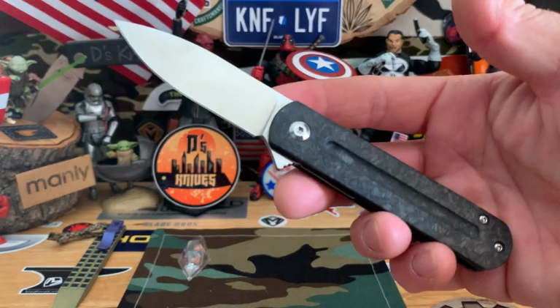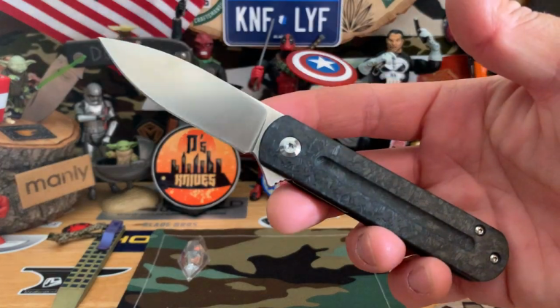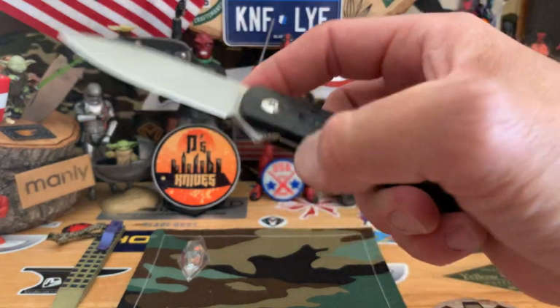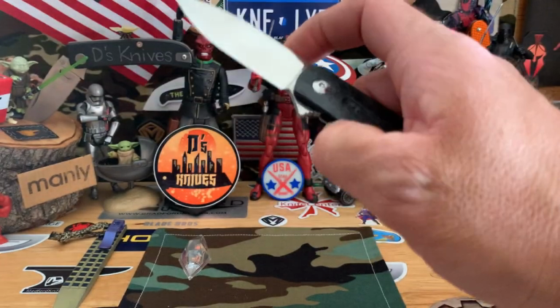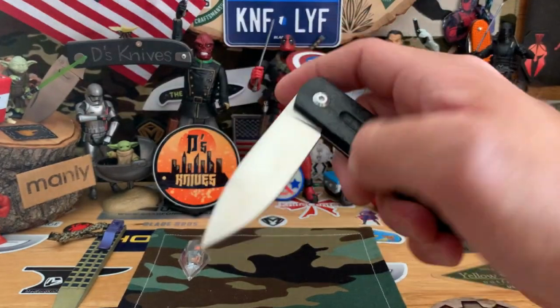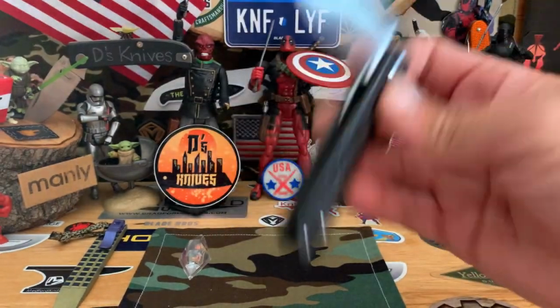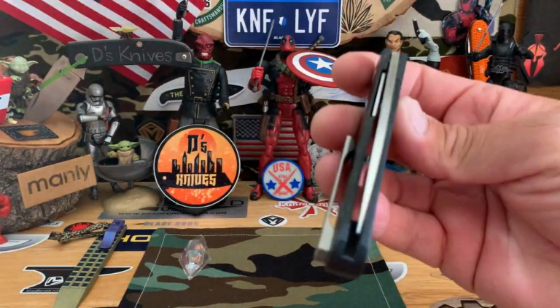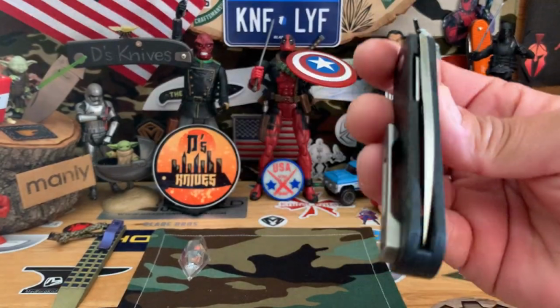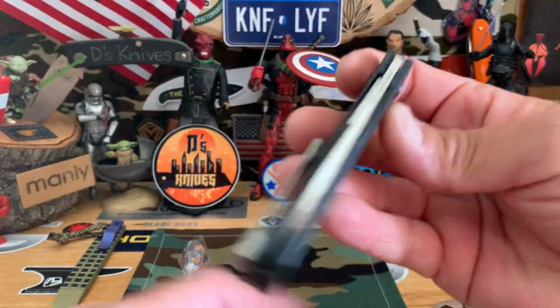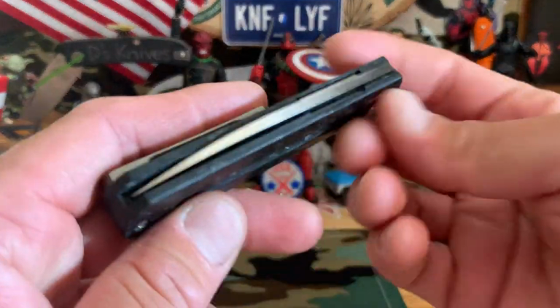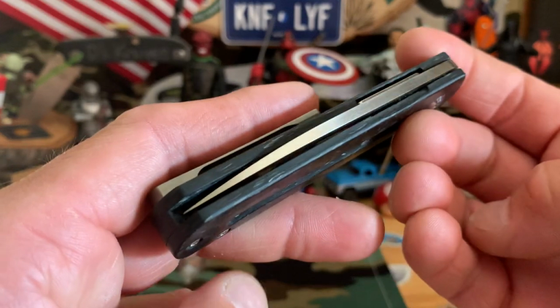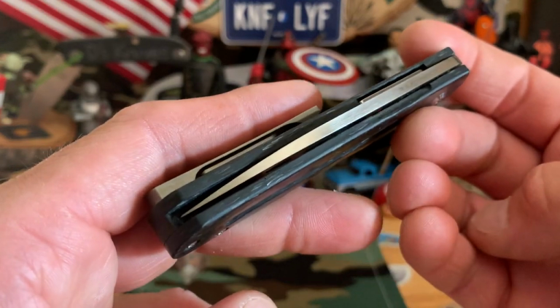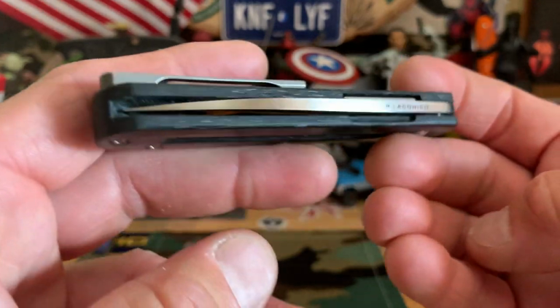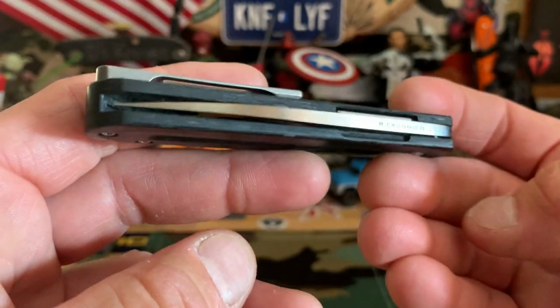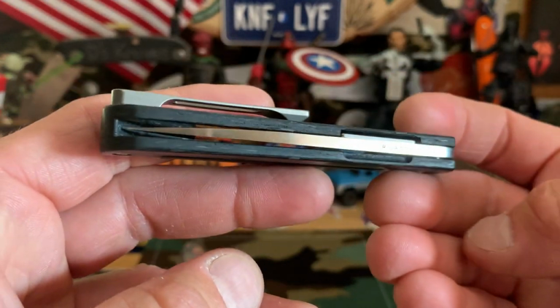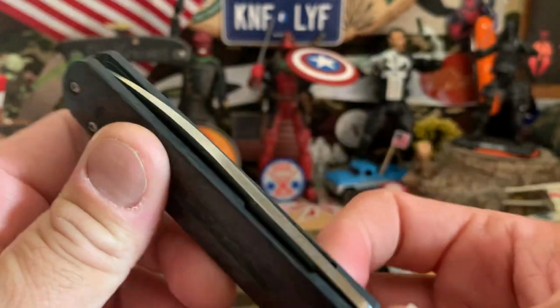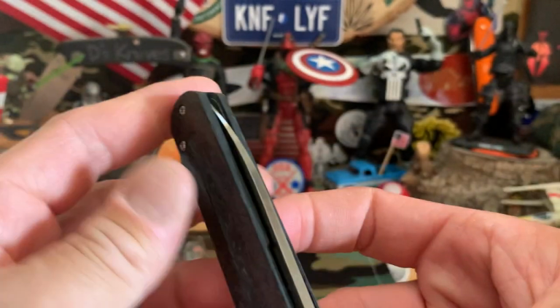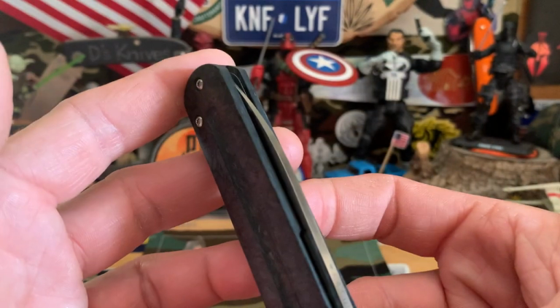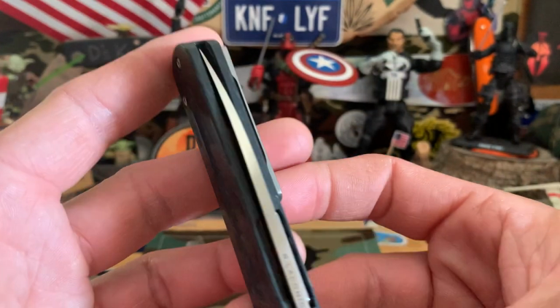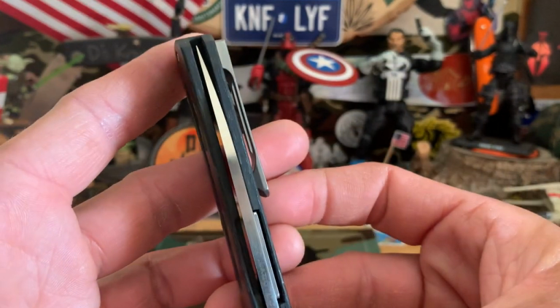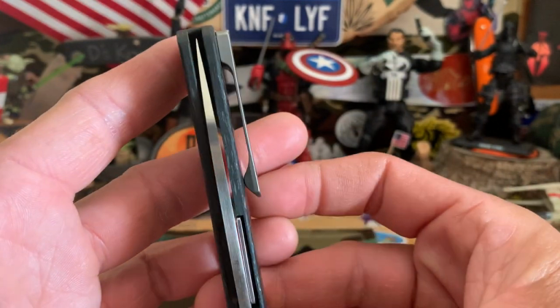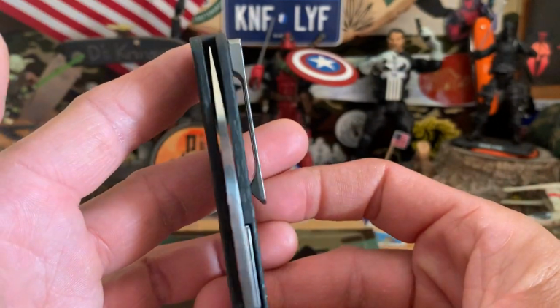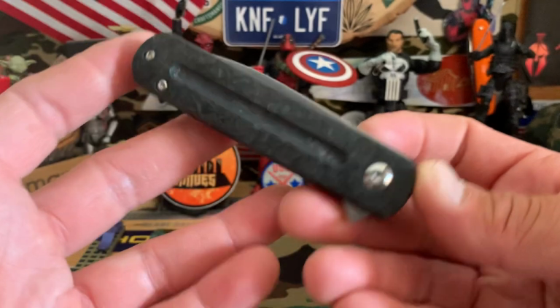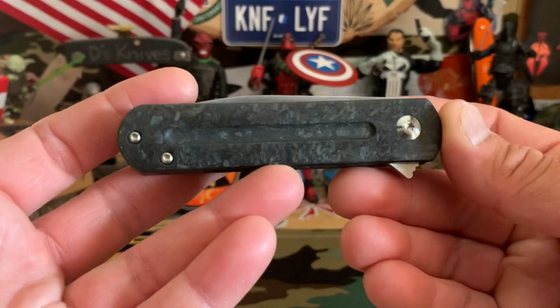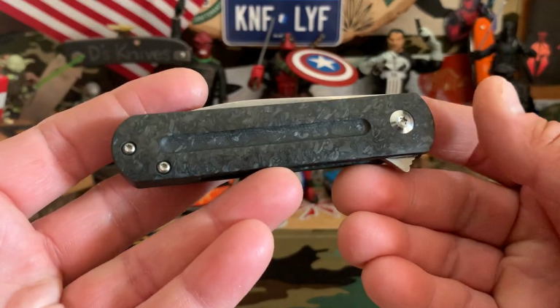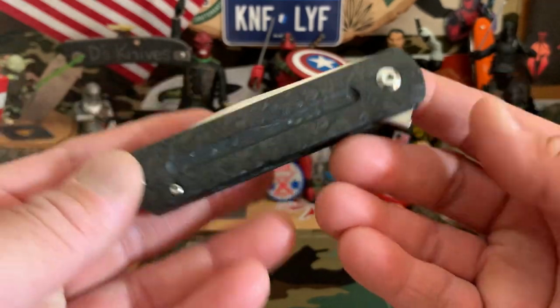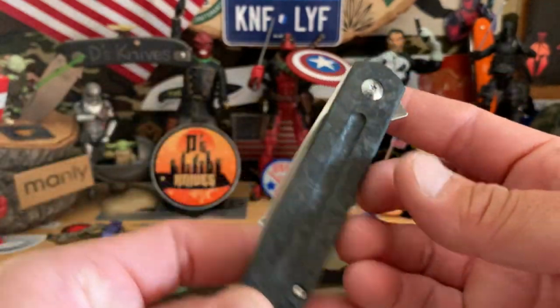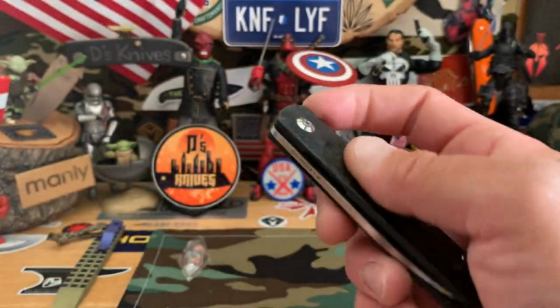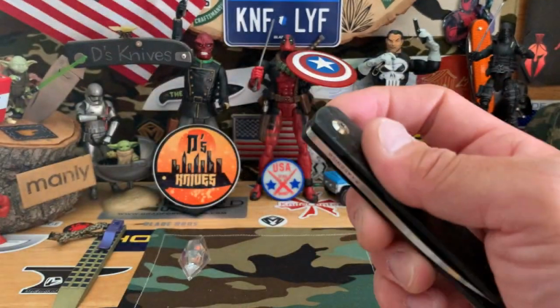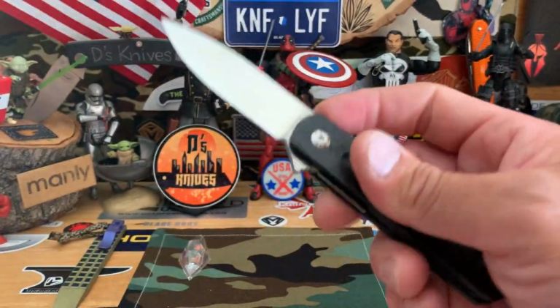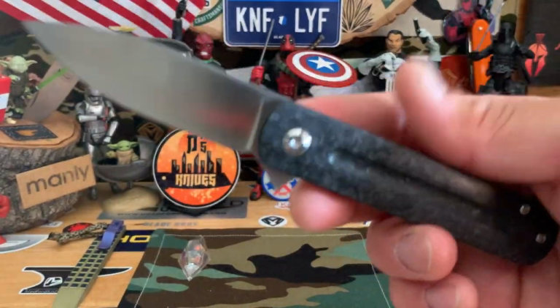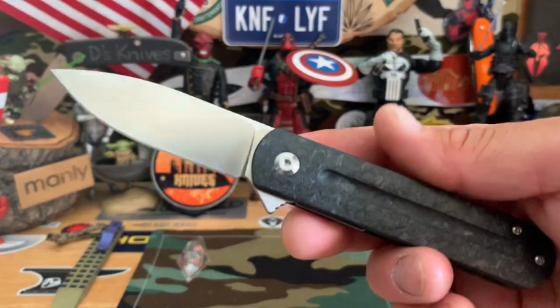Nice, awesome flipper. Liner lock. Just a nice and sleek carry, centered. And minimal flipper.